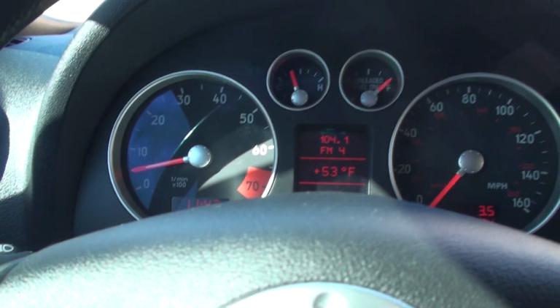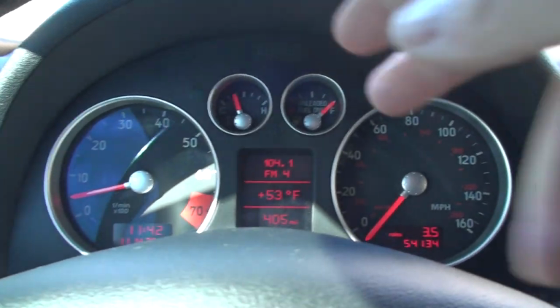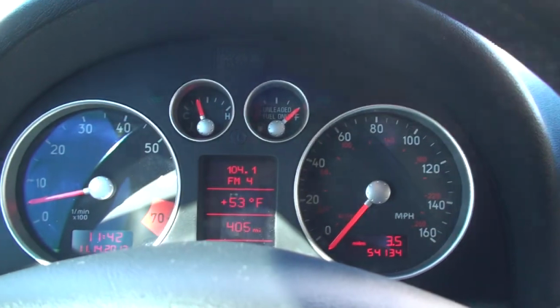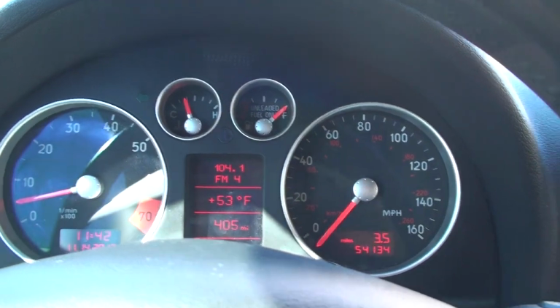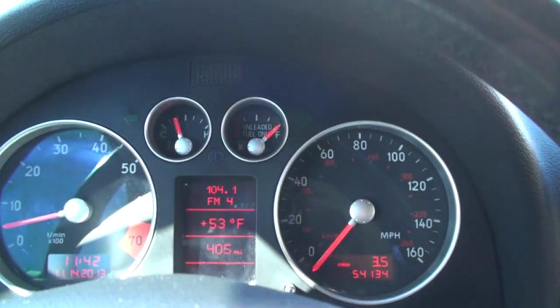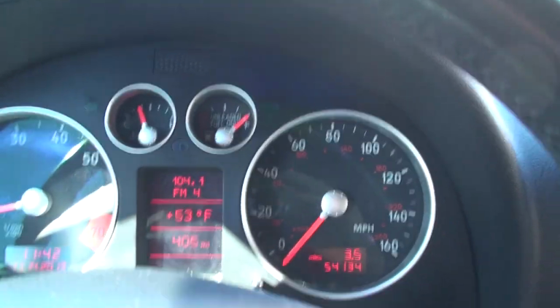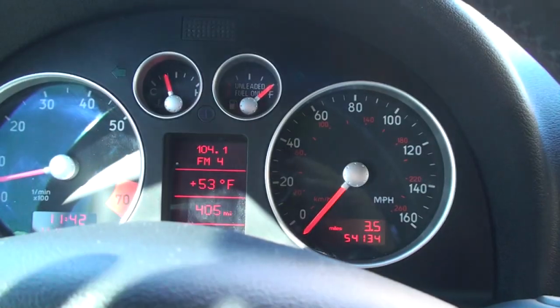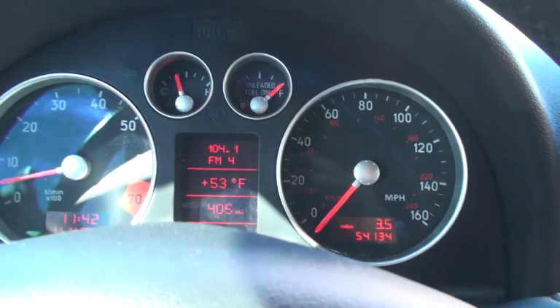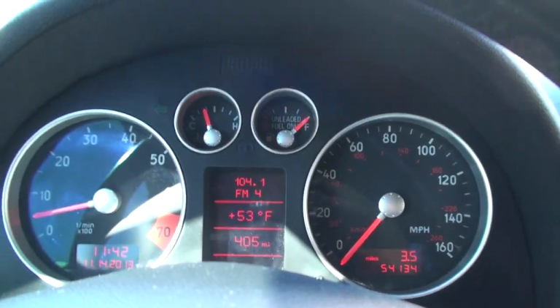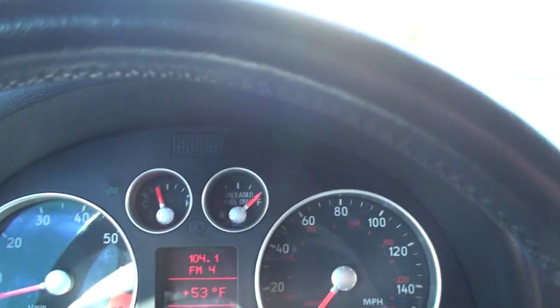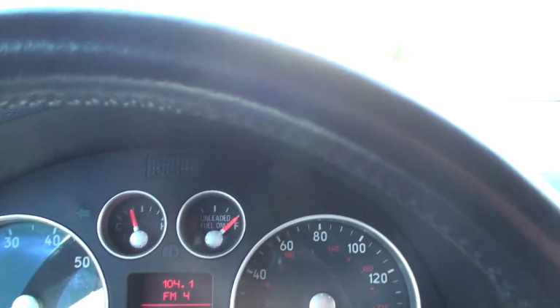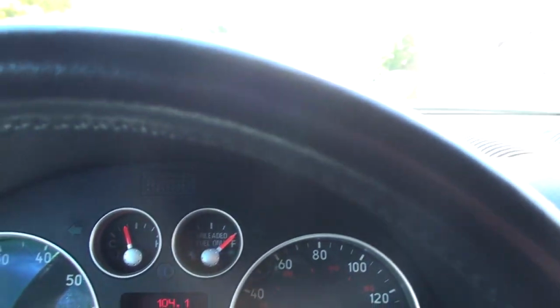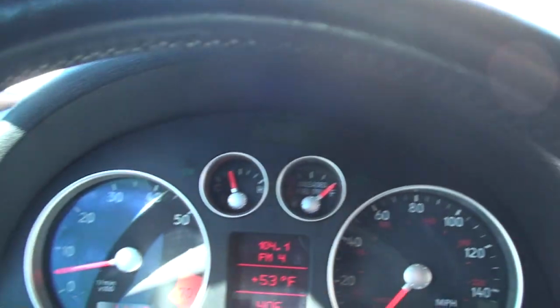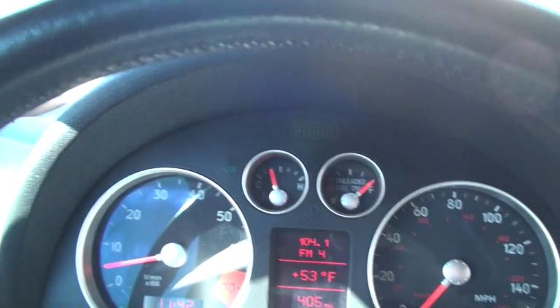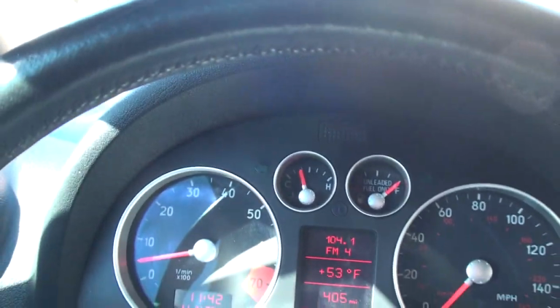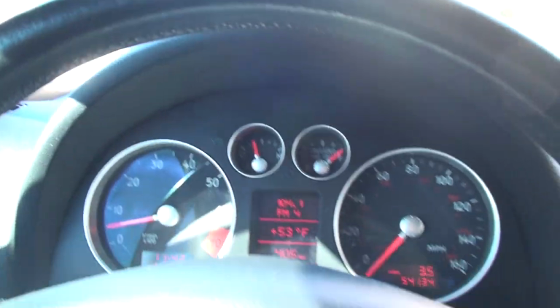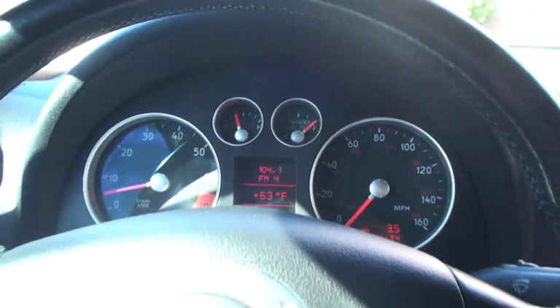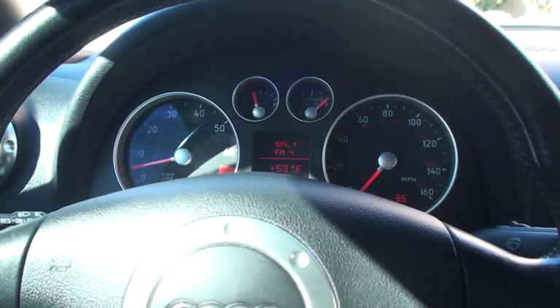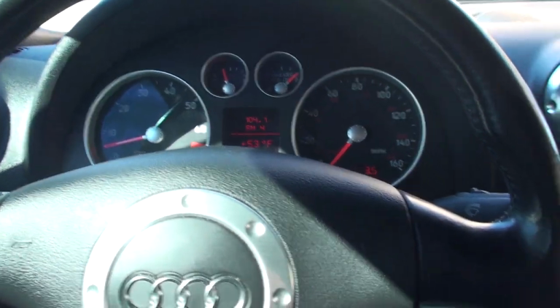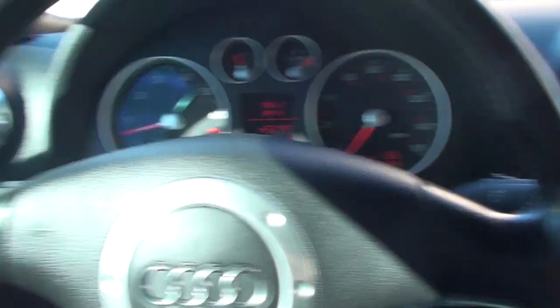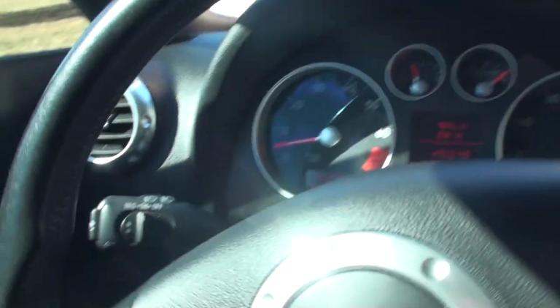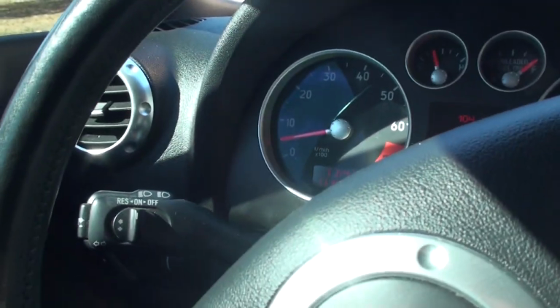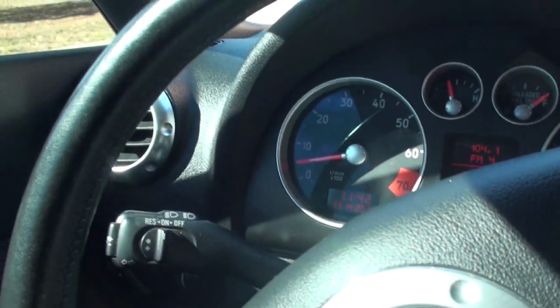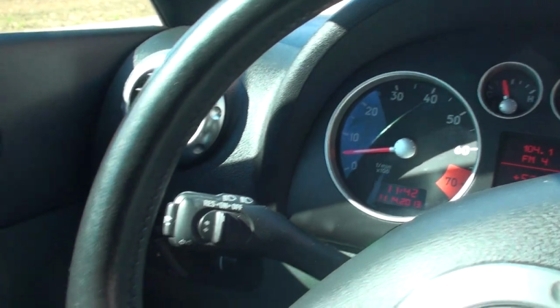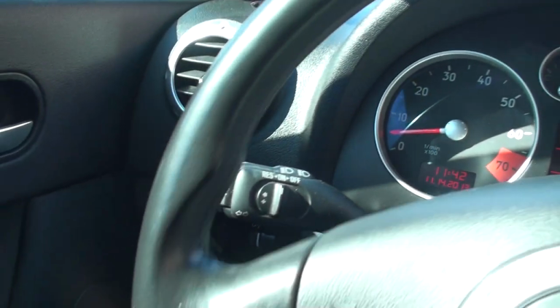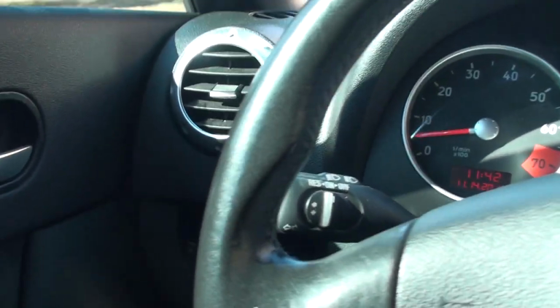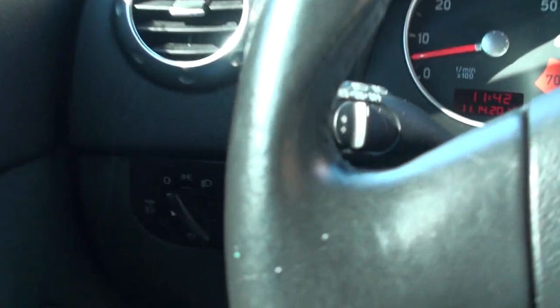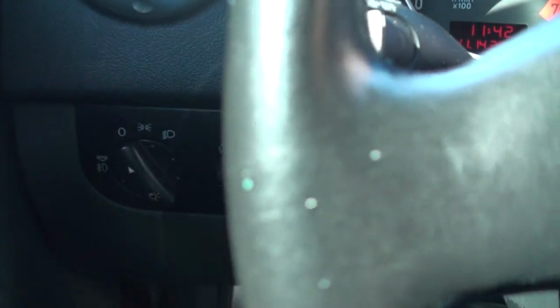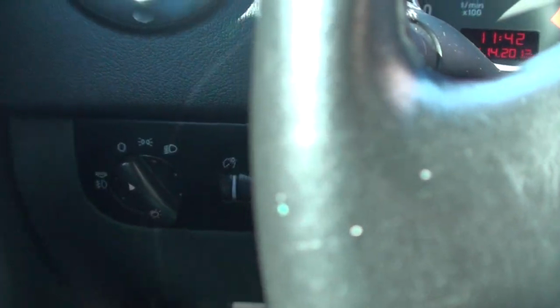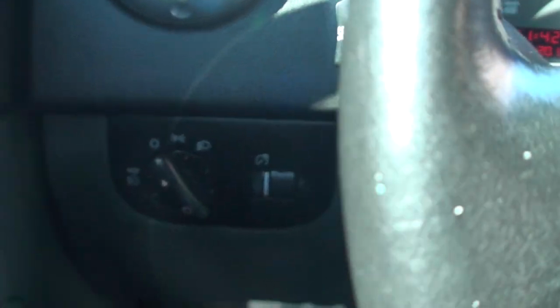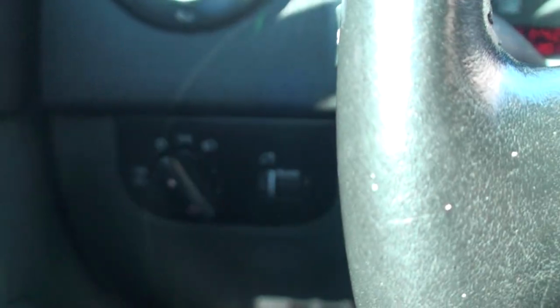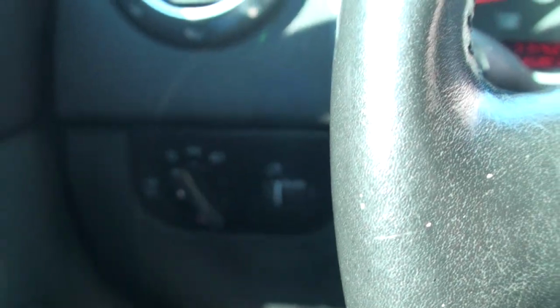Here it shows your outside temperature, fuel range, date and time. Pretty sporty looking display, easy to read. Got your cruise control. There's your headlight control and your fog lights.